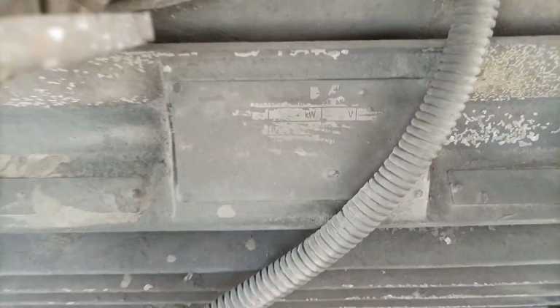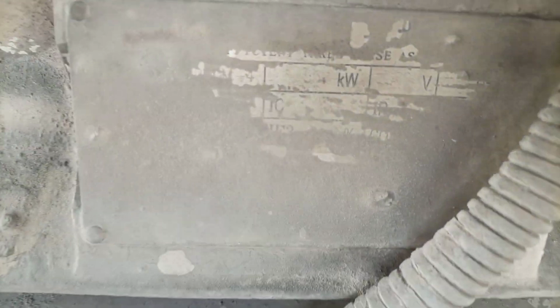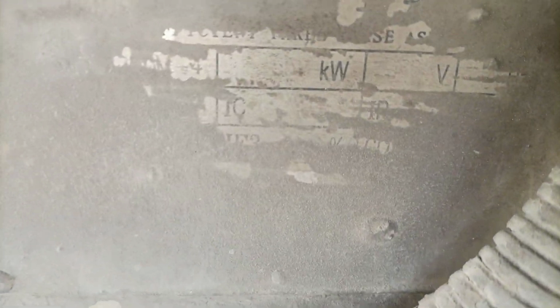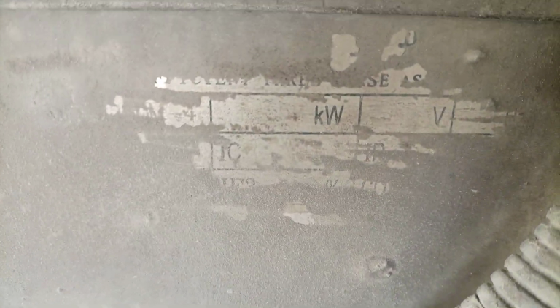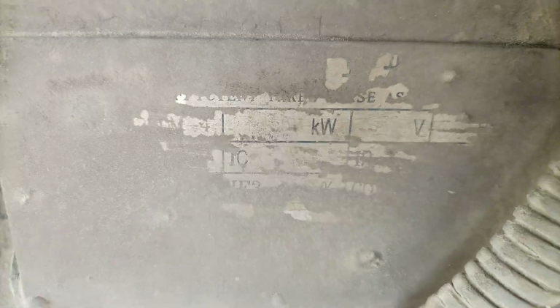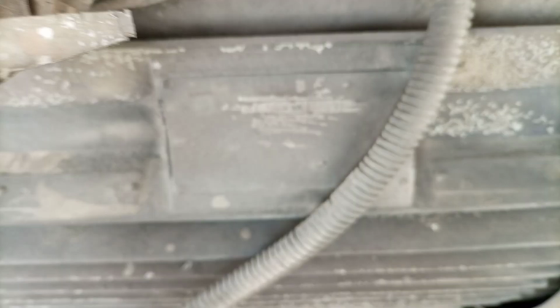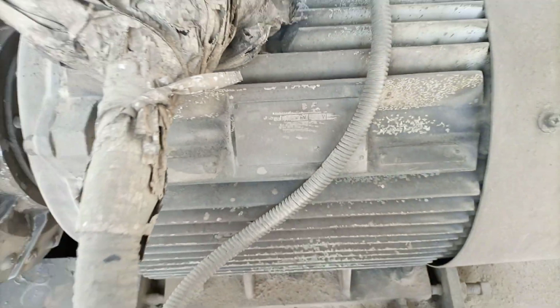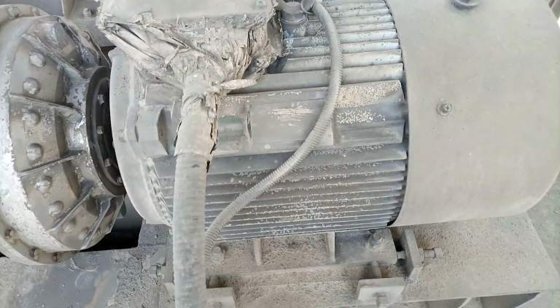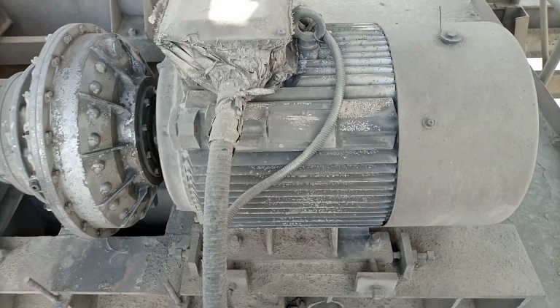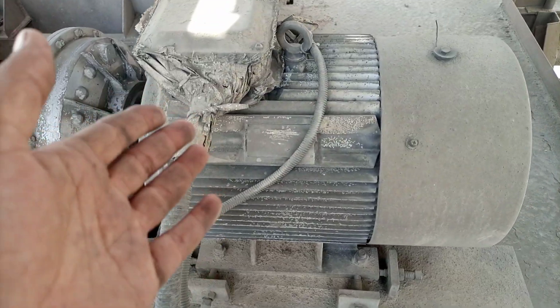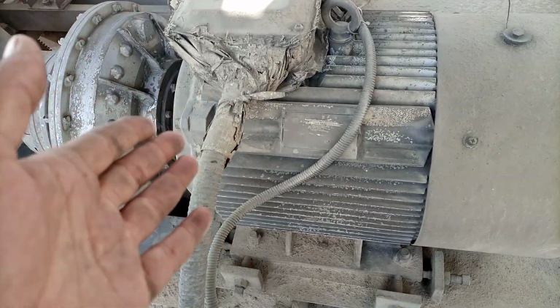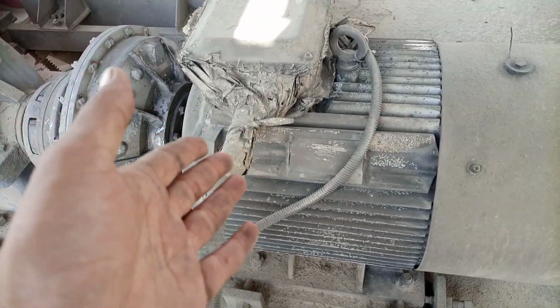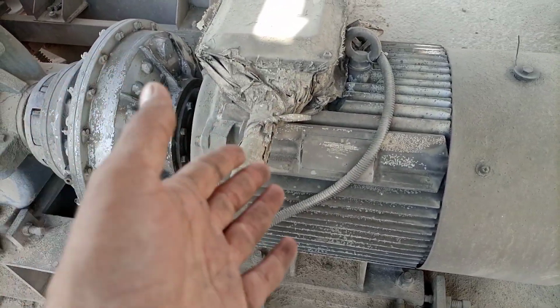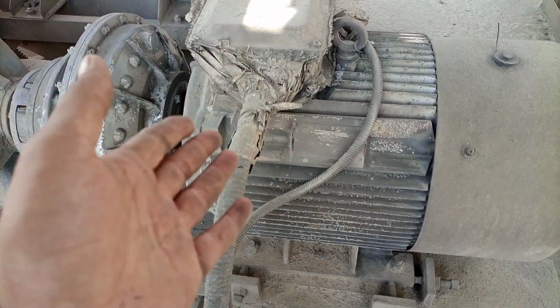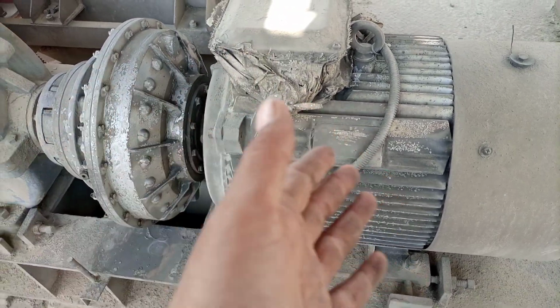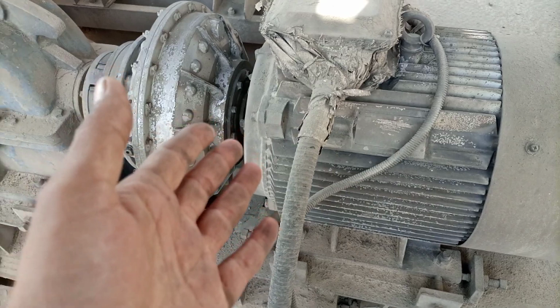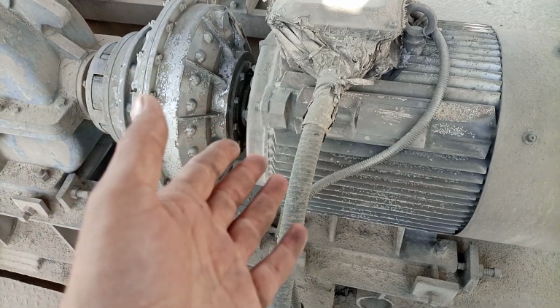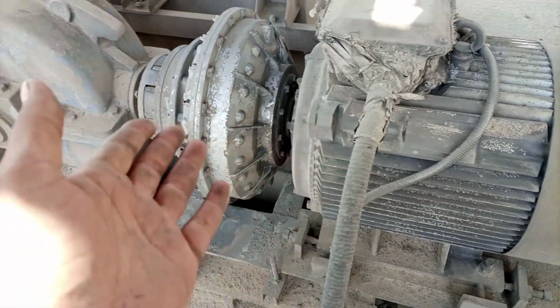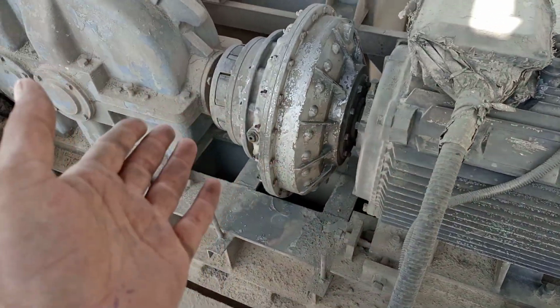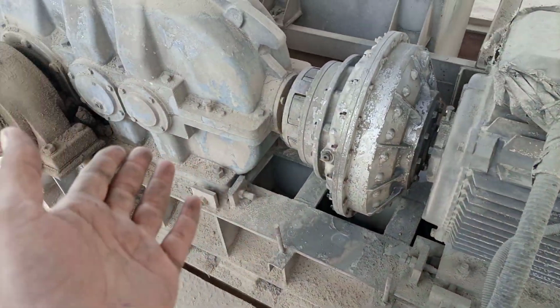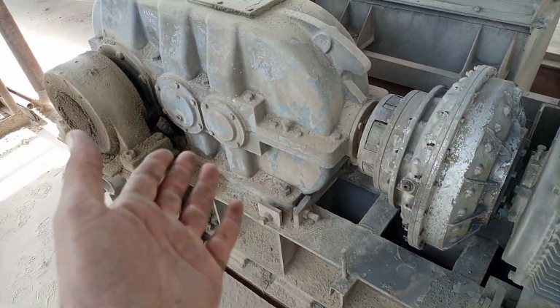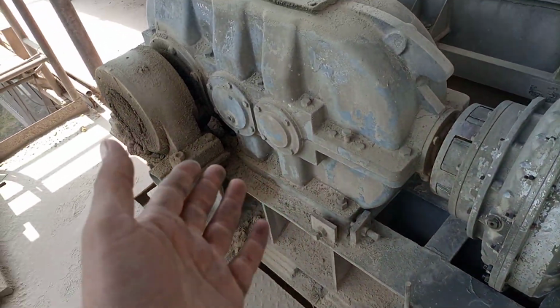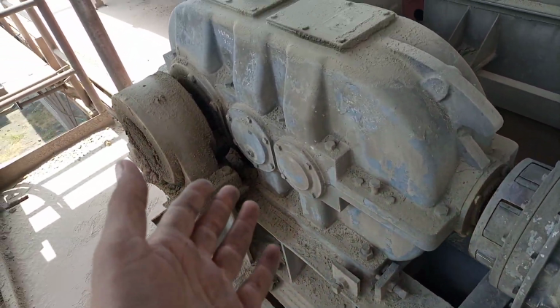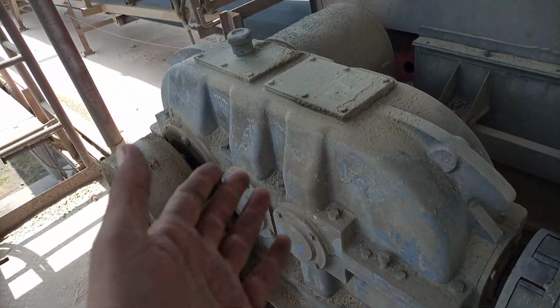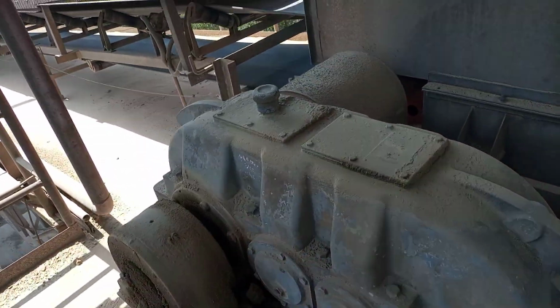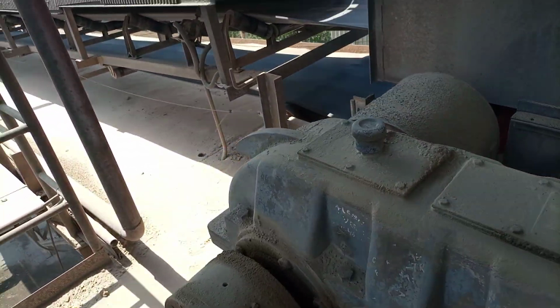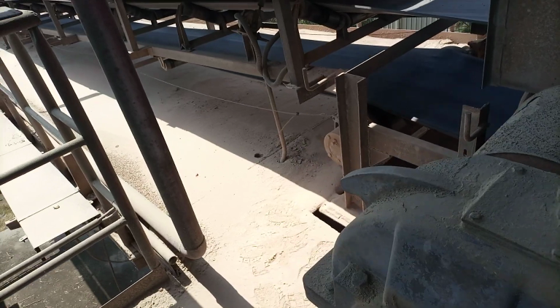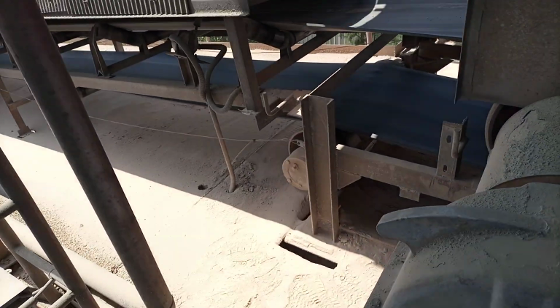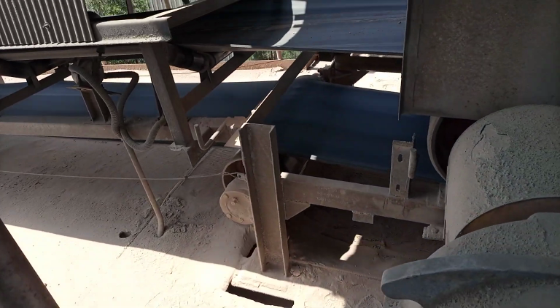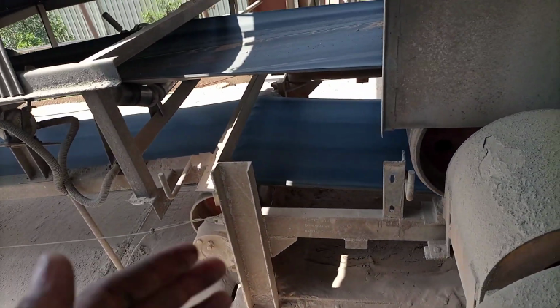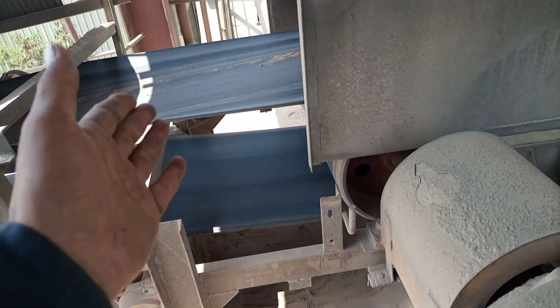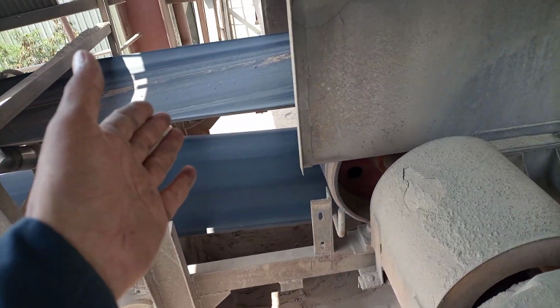We will make a replacement later on. The motor is 56 kilowatt, and it is conveying cement material, so the motor is flooded with cement dust, and the gearbox as well.